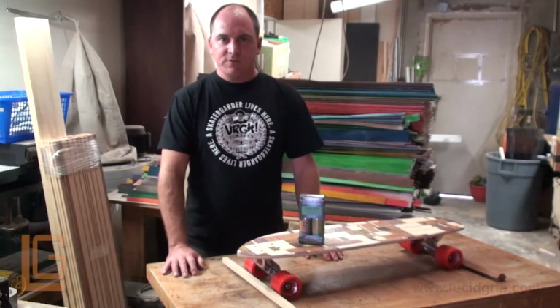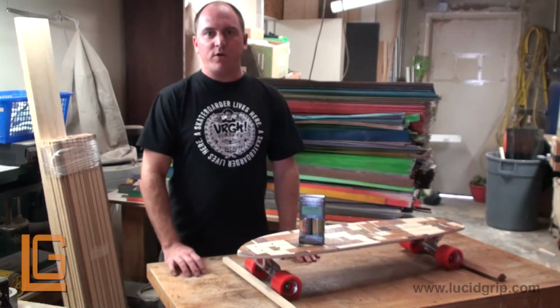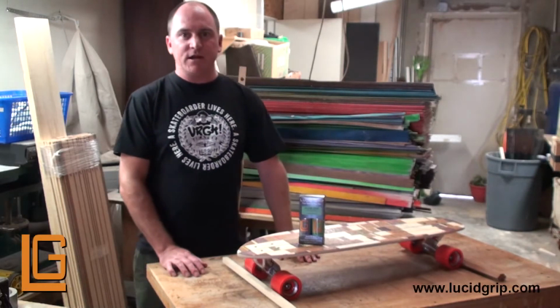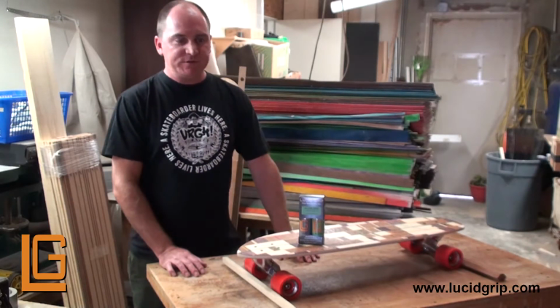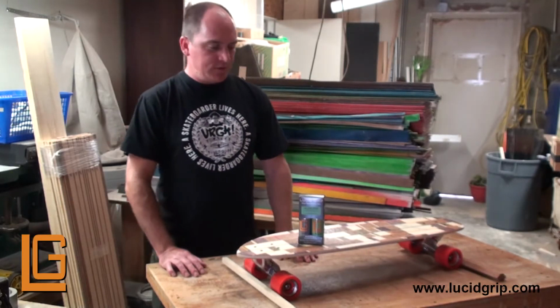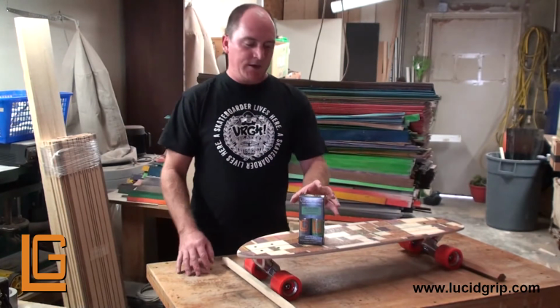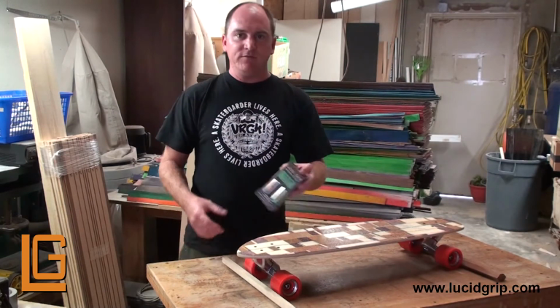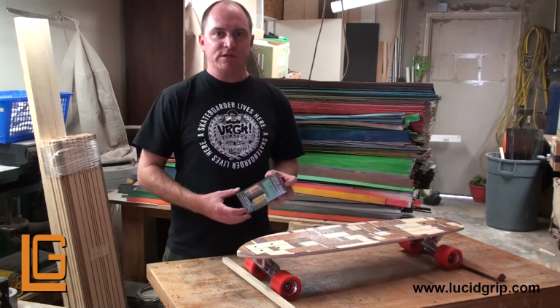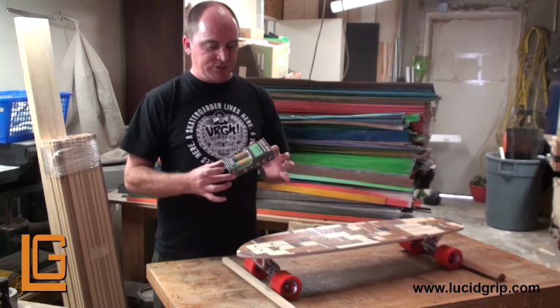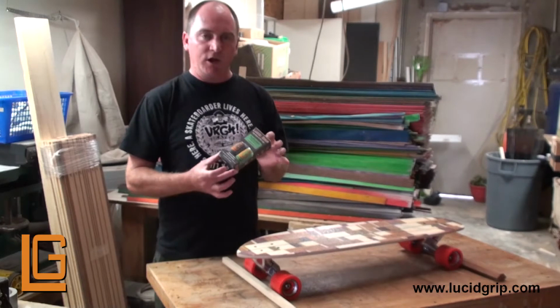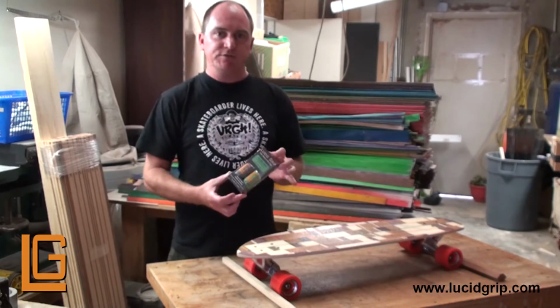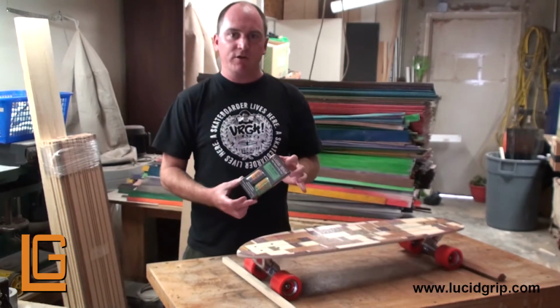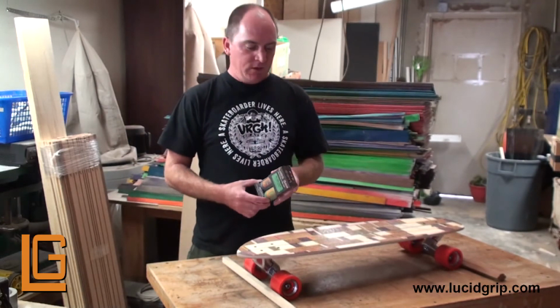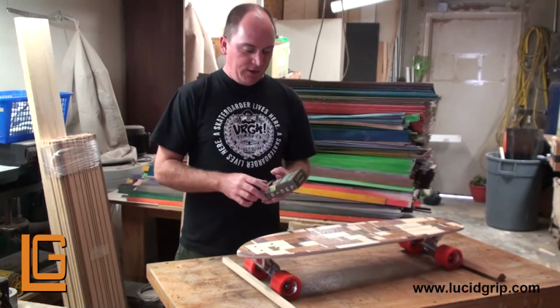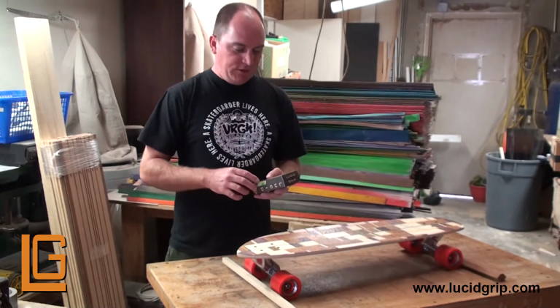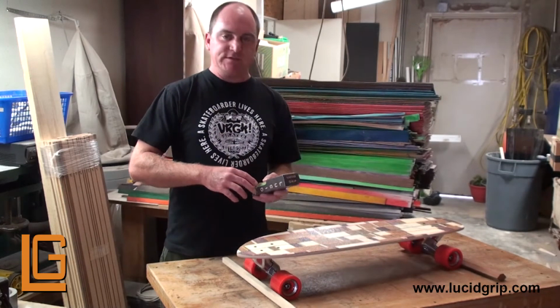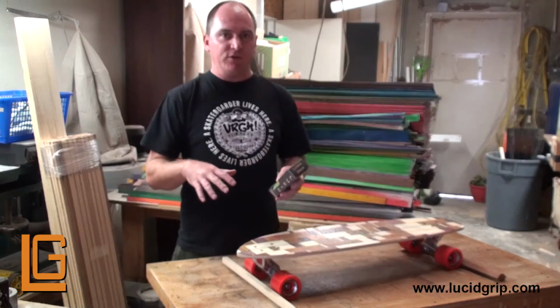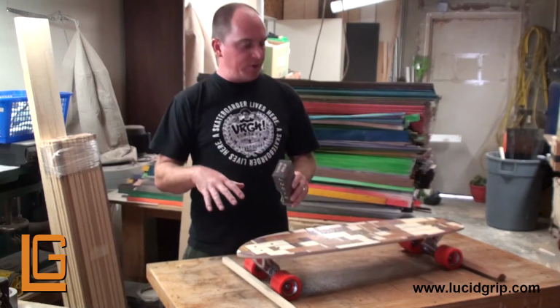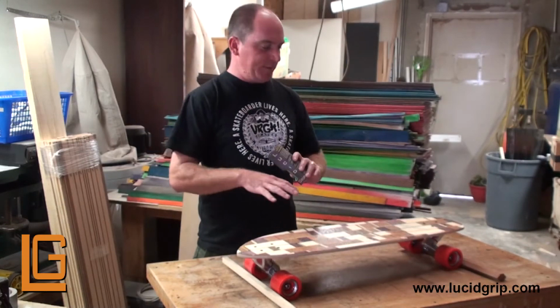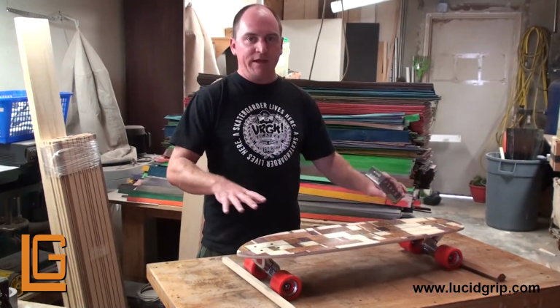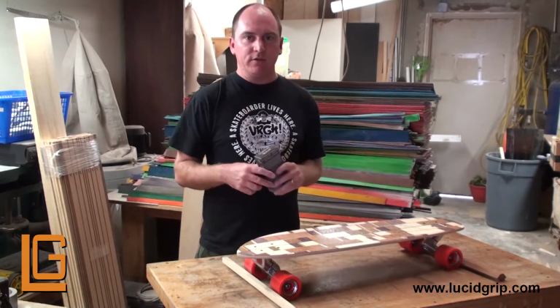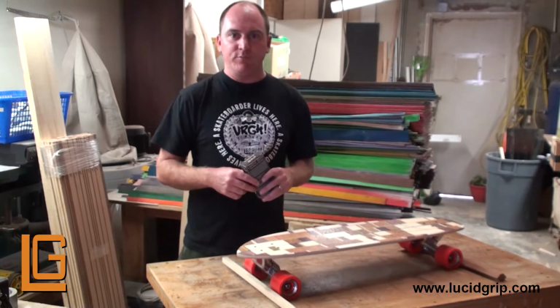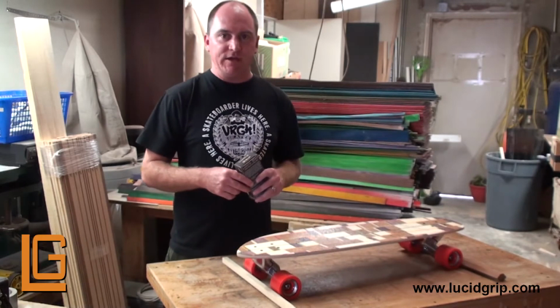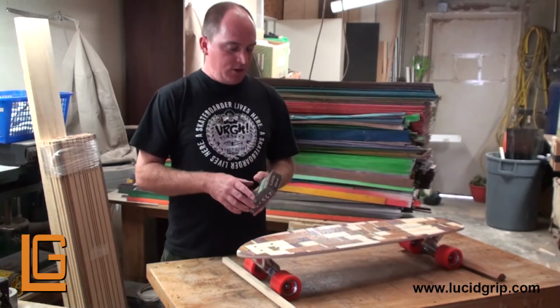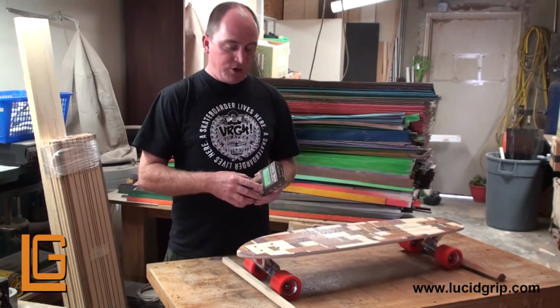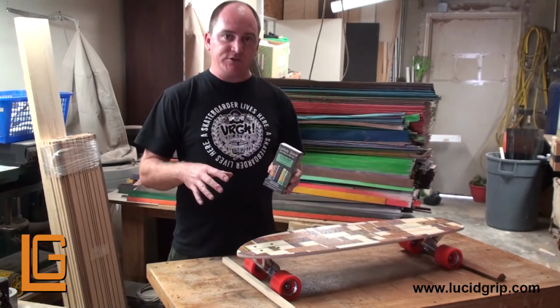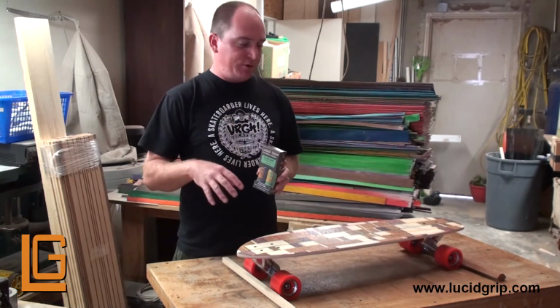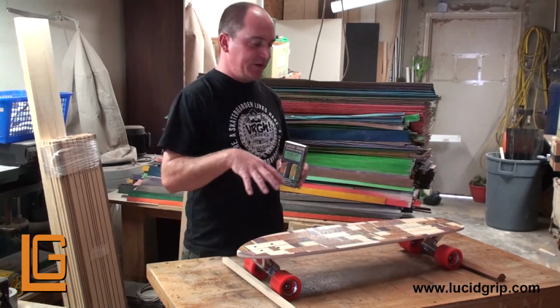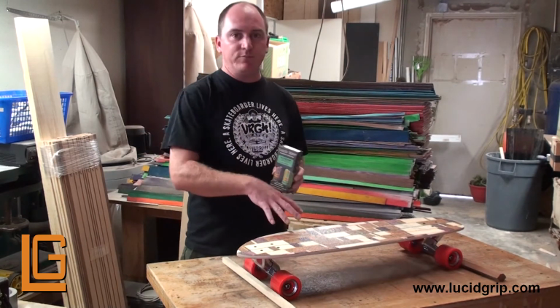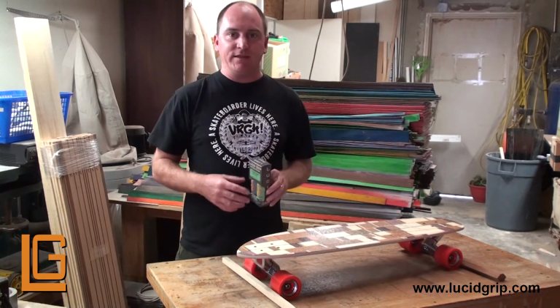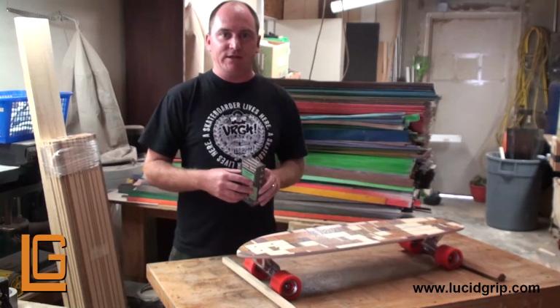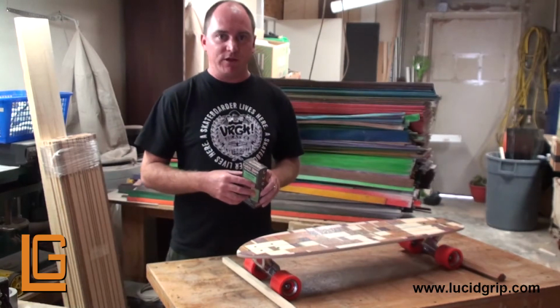What's up everyone? This is Derek with Lucid. I want to give you a quick demonstration on our Lucid Glow Grip. You can use this as a standalone grip on a brand new deck, or you can also sprinkle it on a deck that already has grip on it.